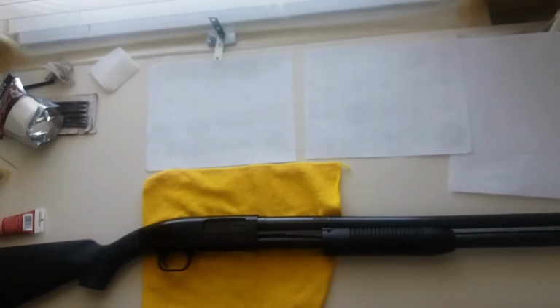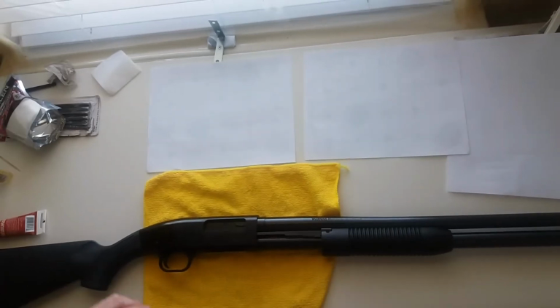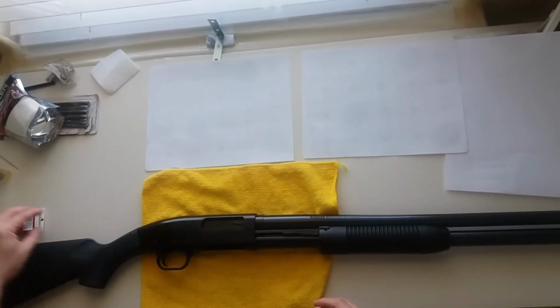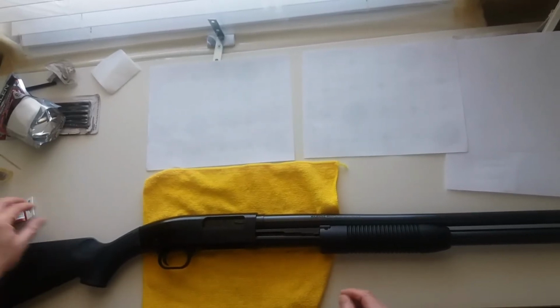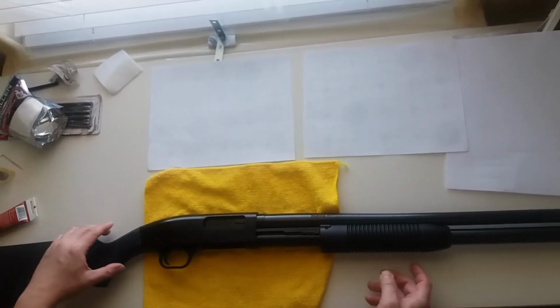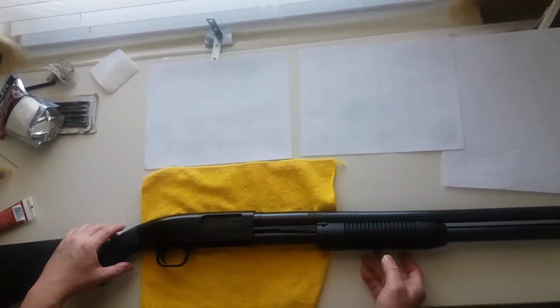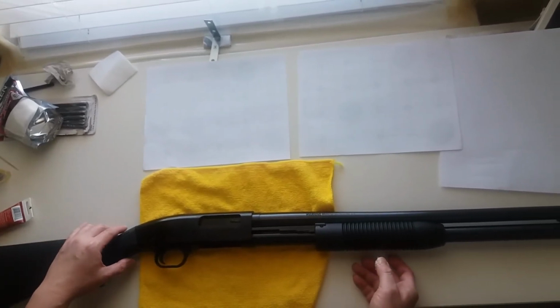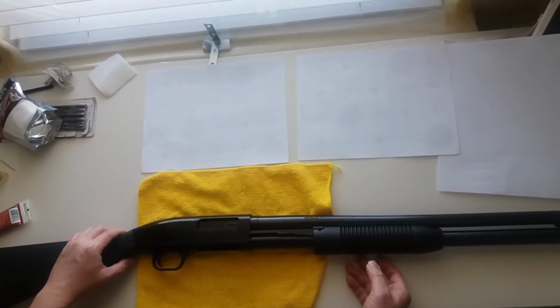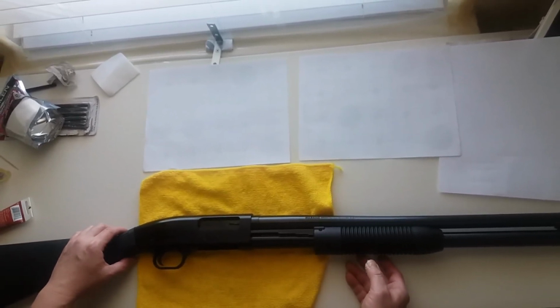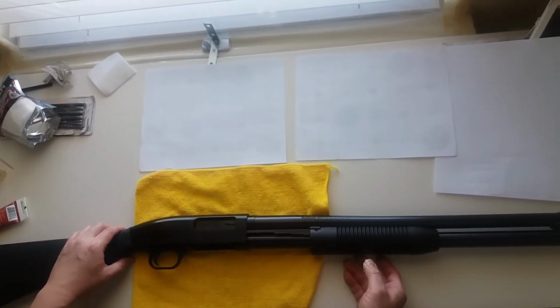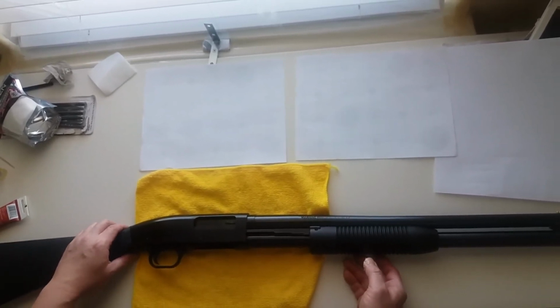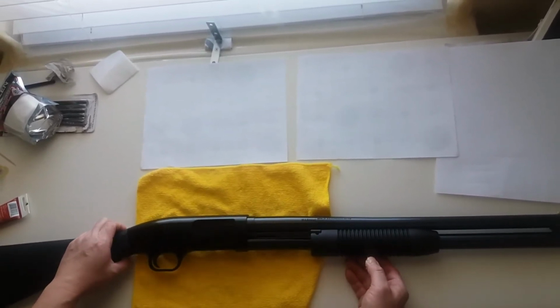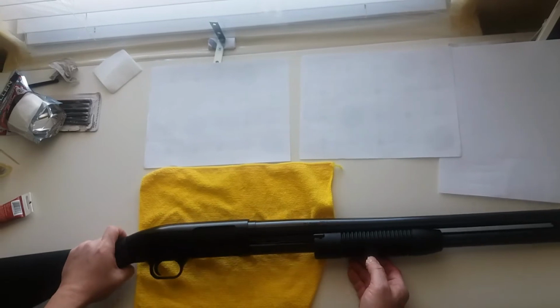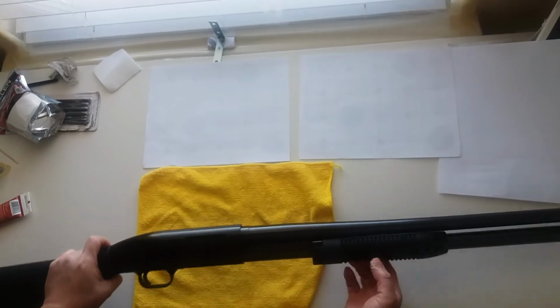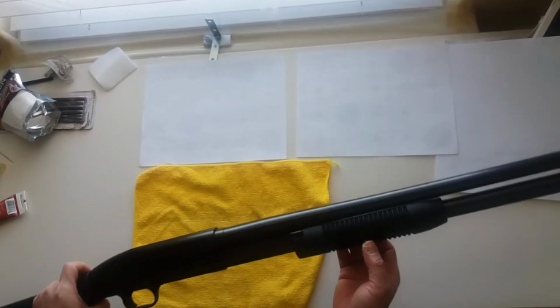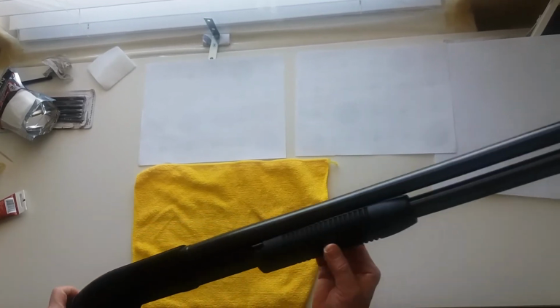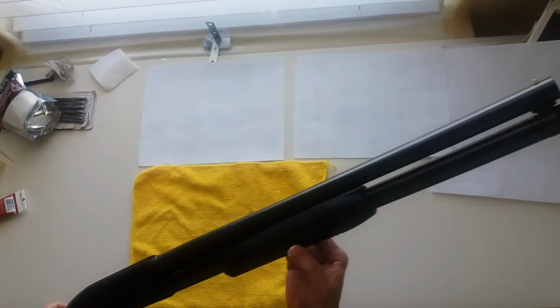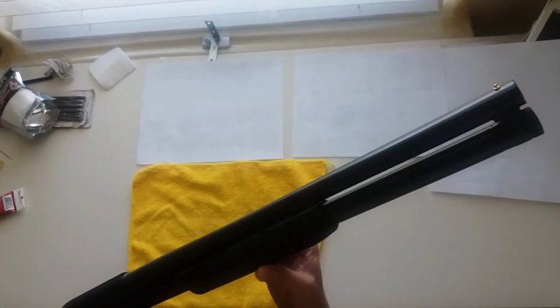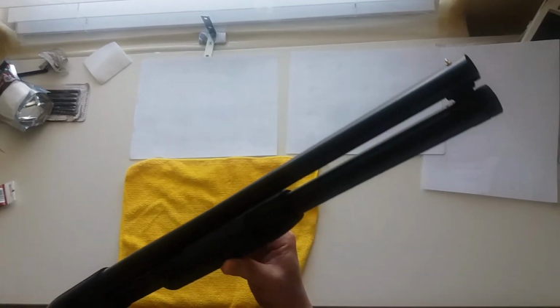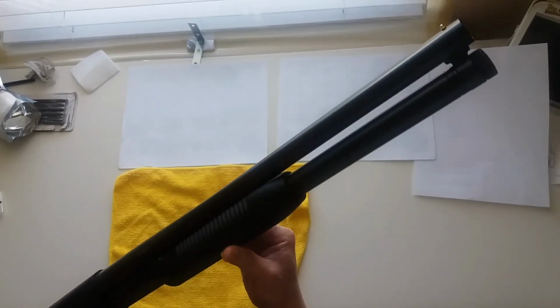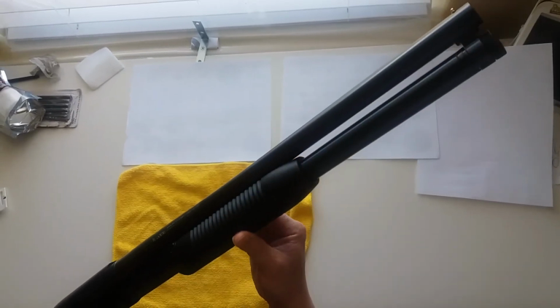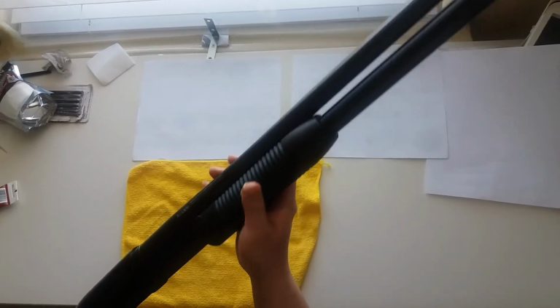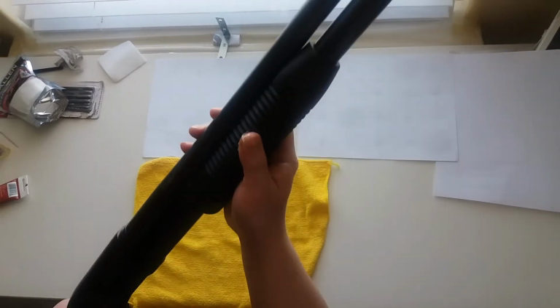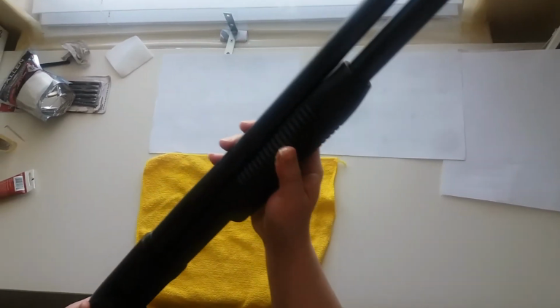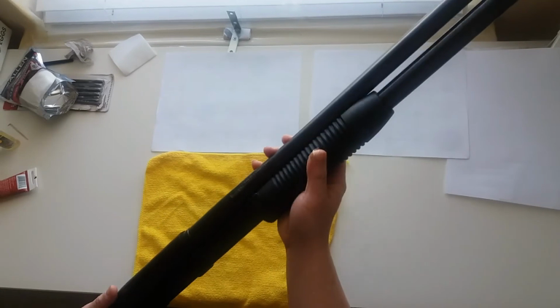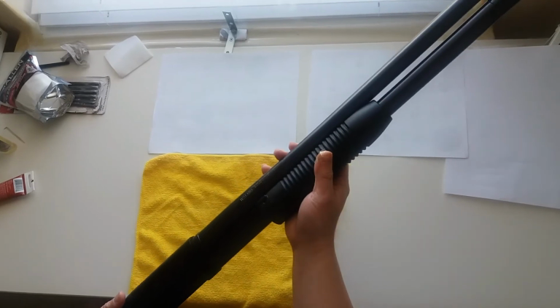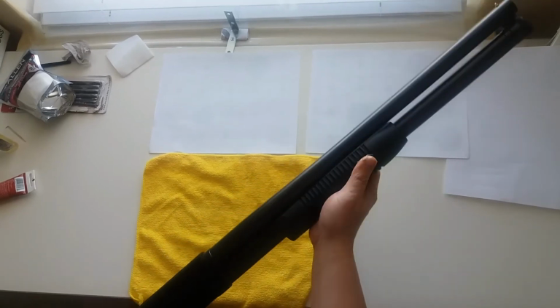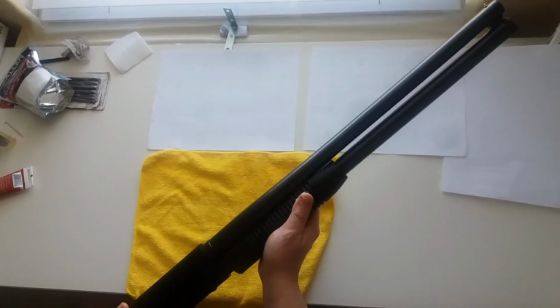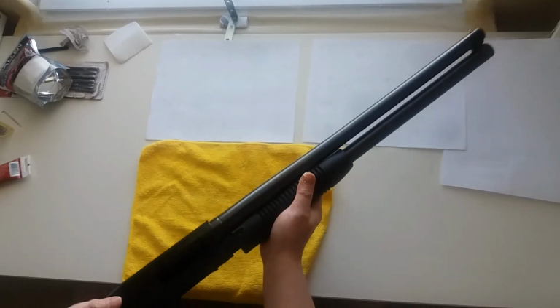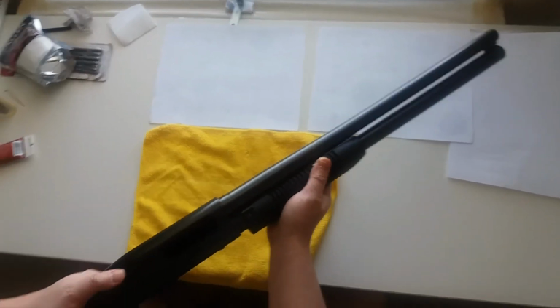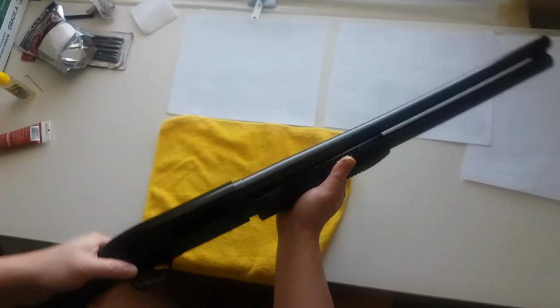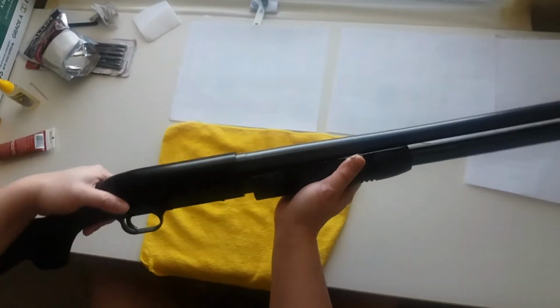Guys, we are going to field strip the Mossberg Maverick 88 security model. First we have to check it. It's empty.